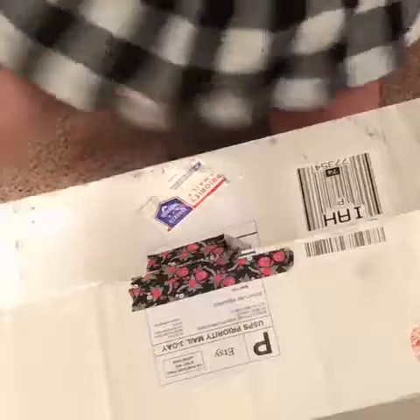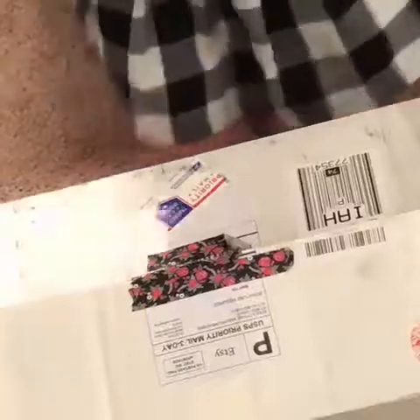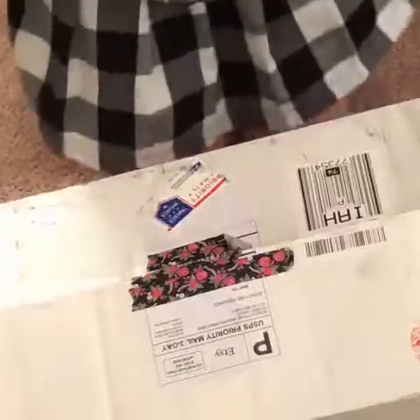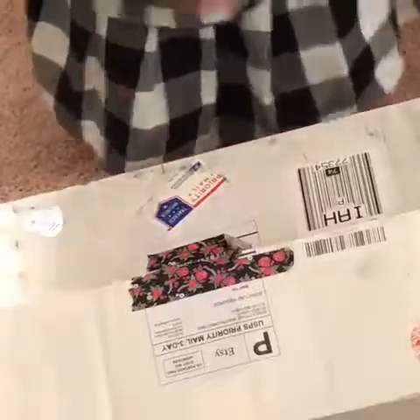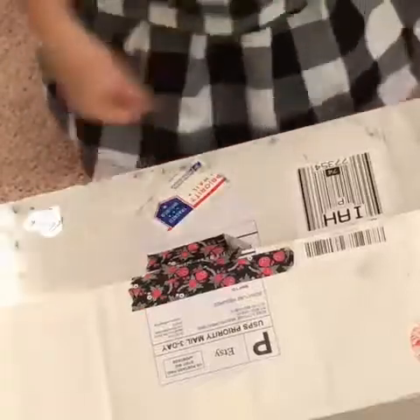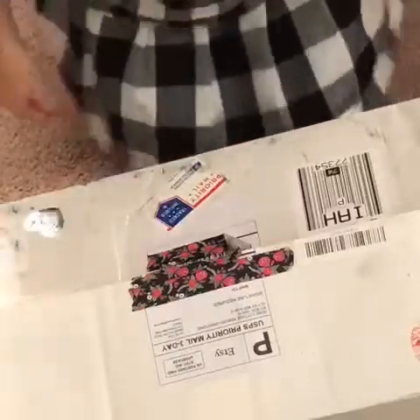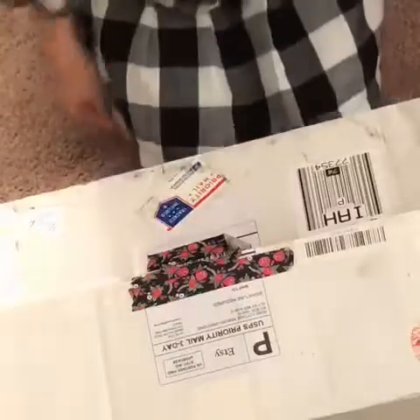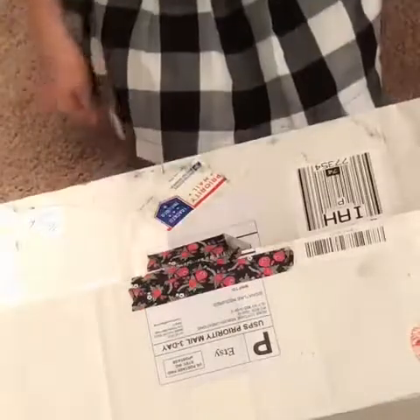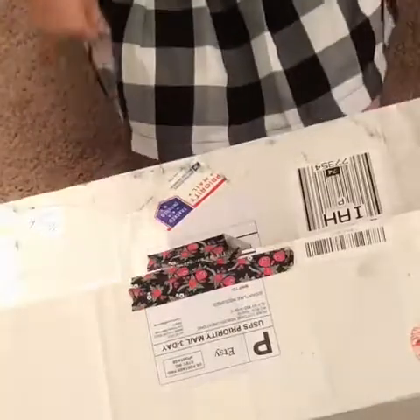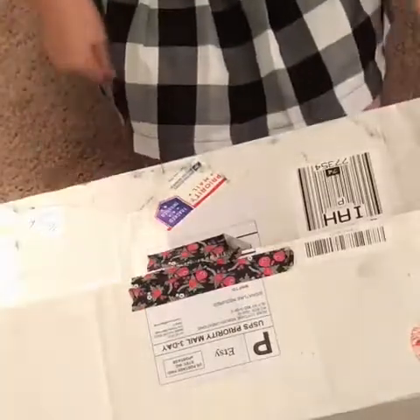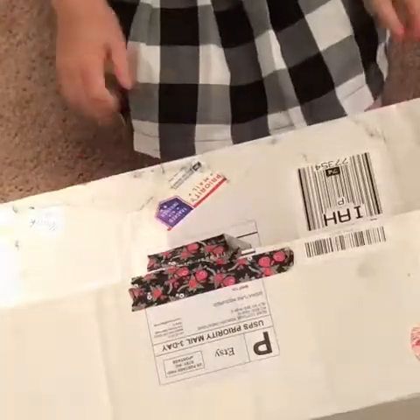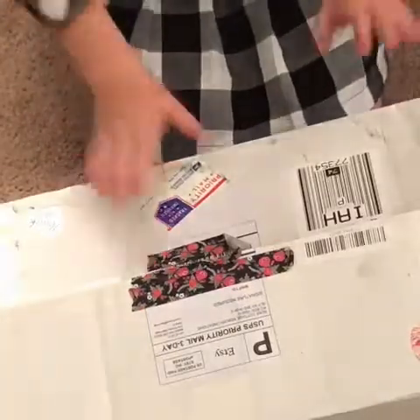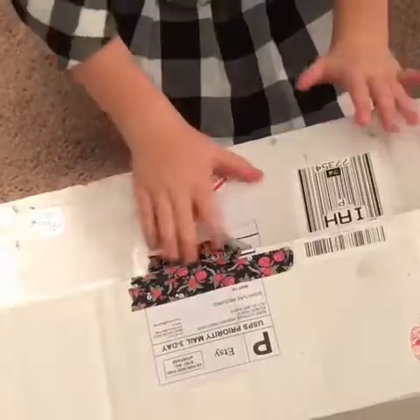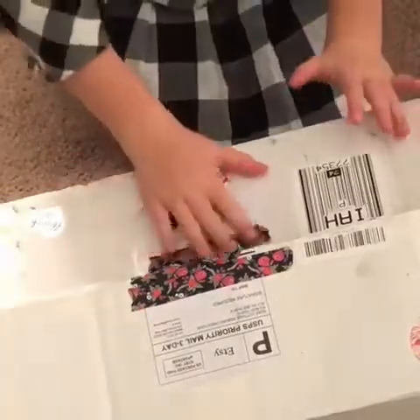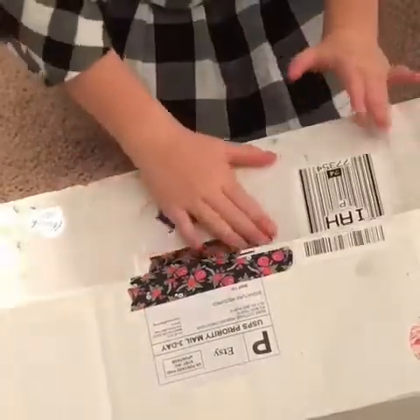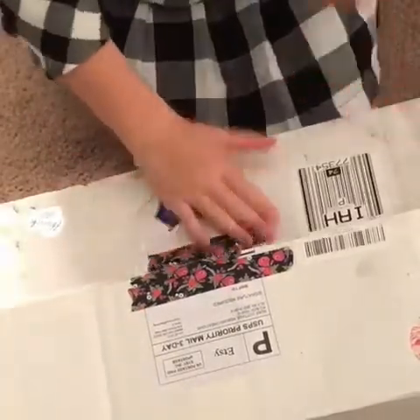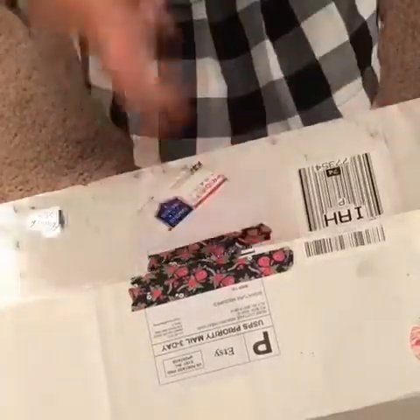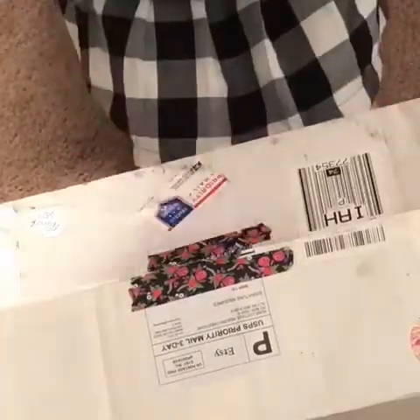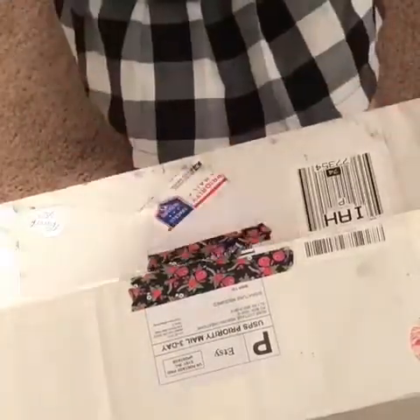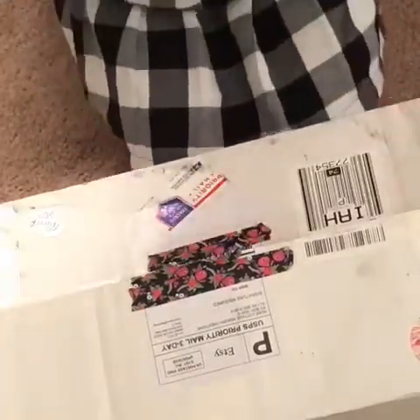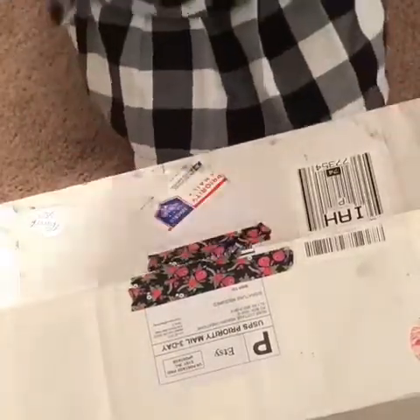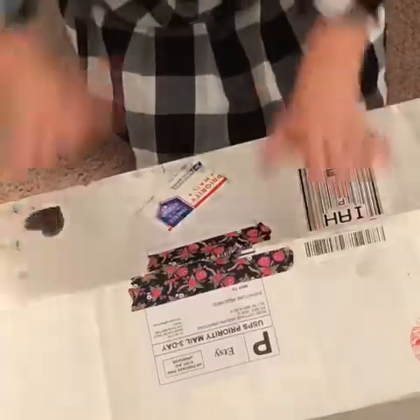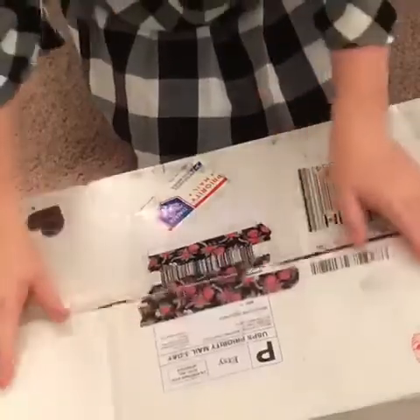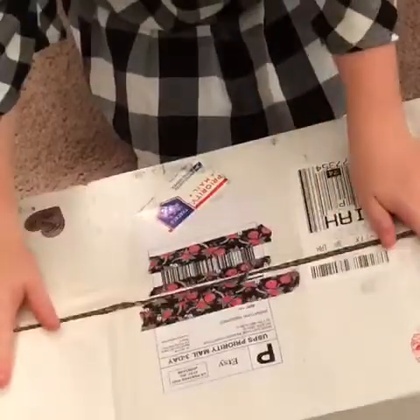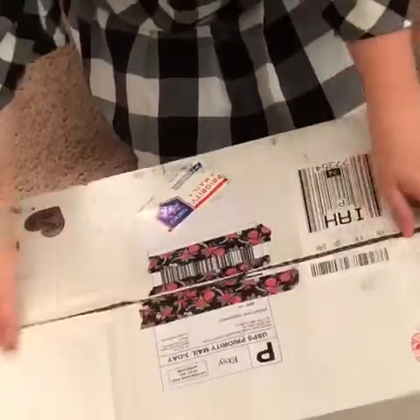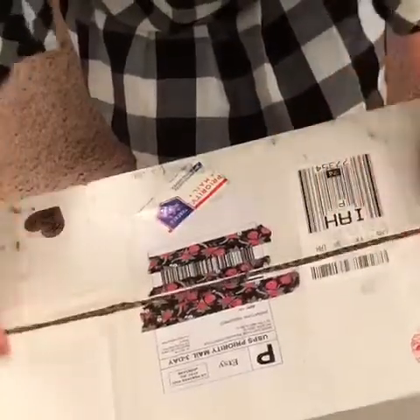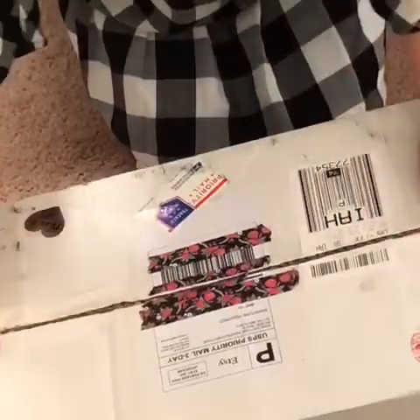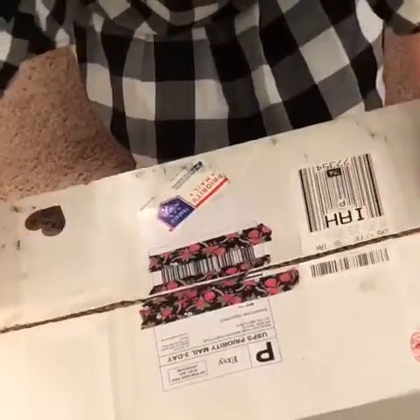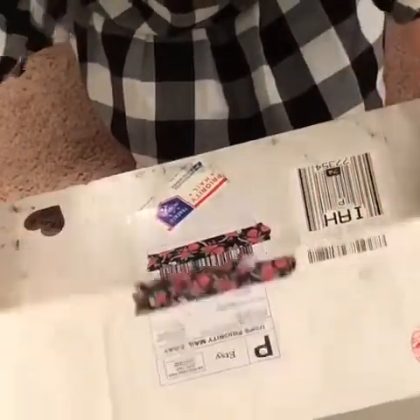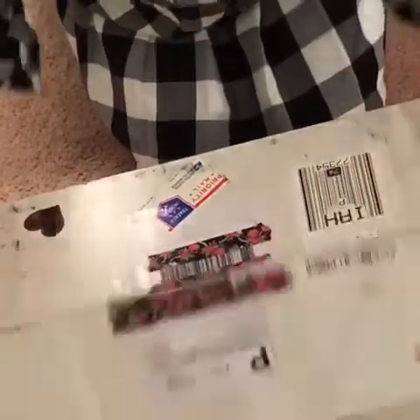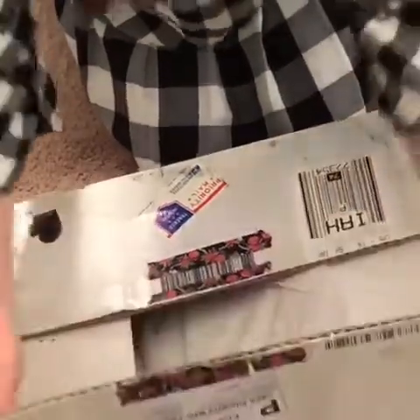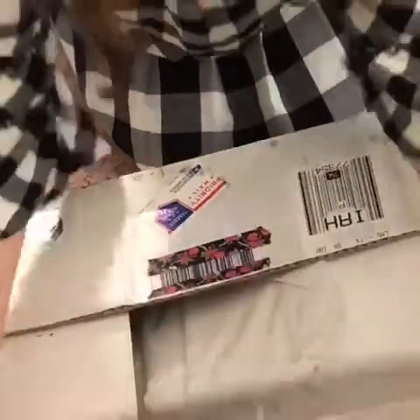Hi guys, welcome back to Season Coco's Twitch channel. So today I have a Reborn unboxing, so let's just get right into it.